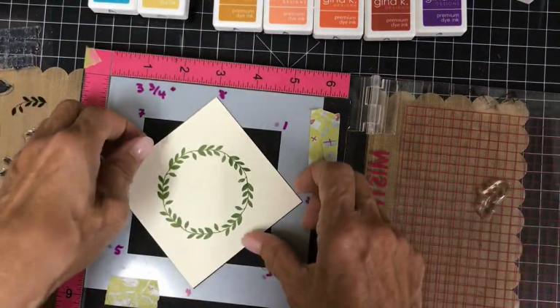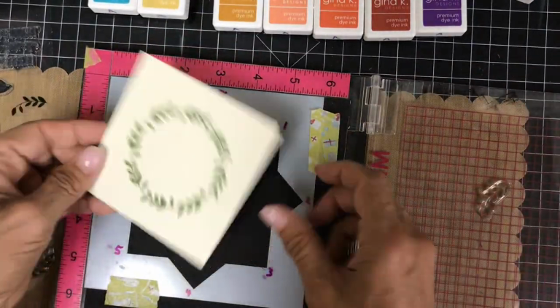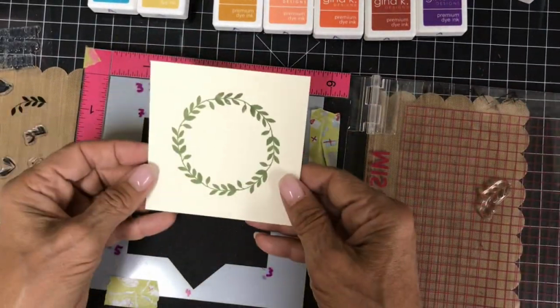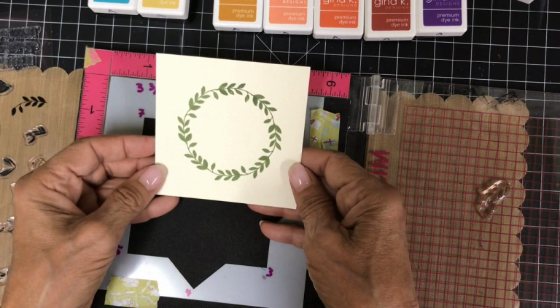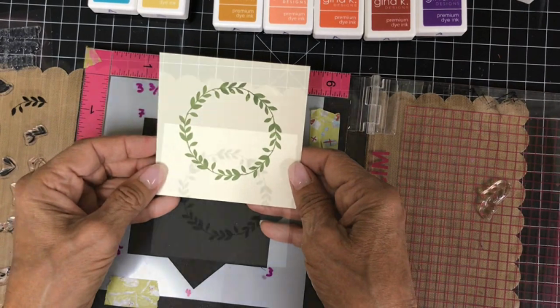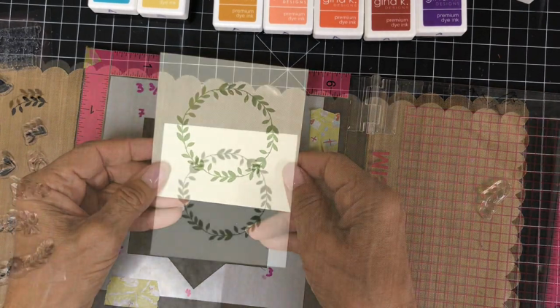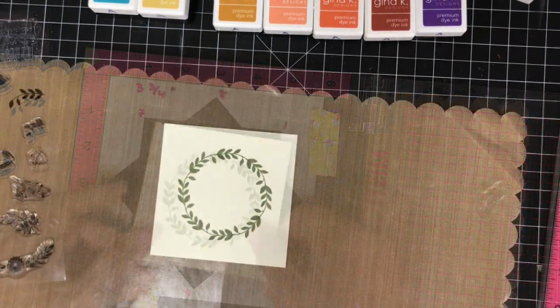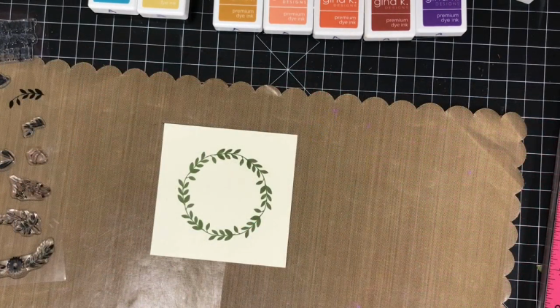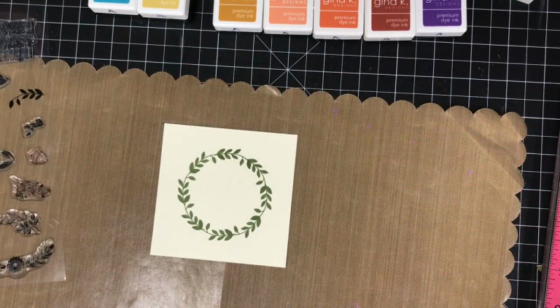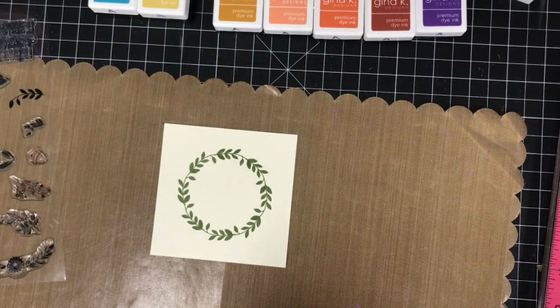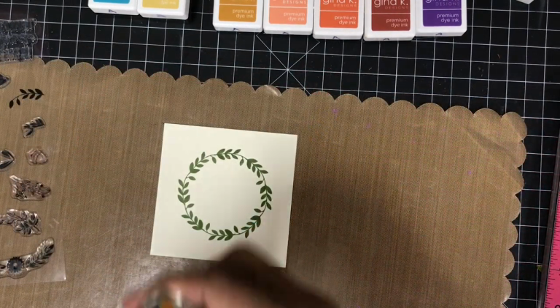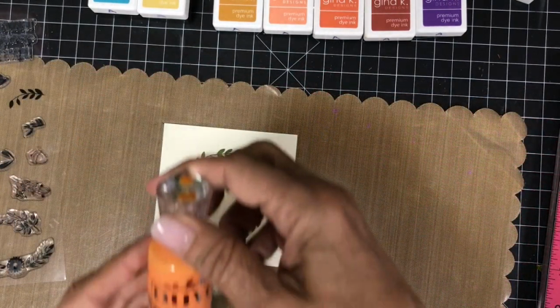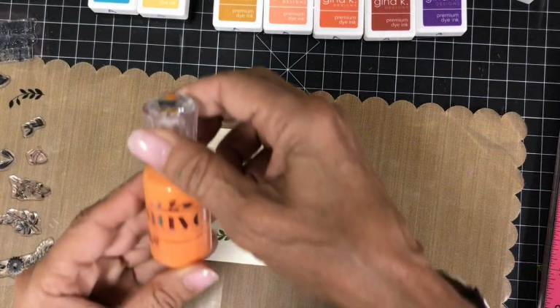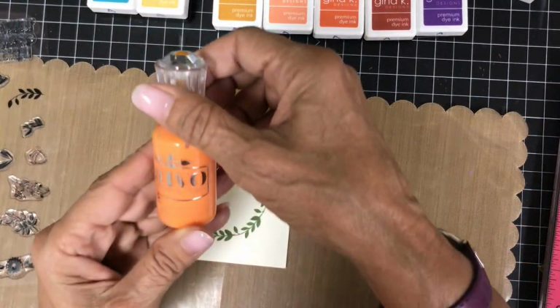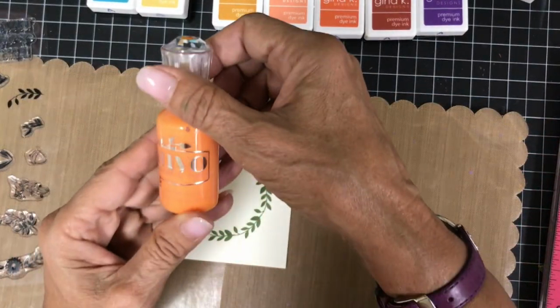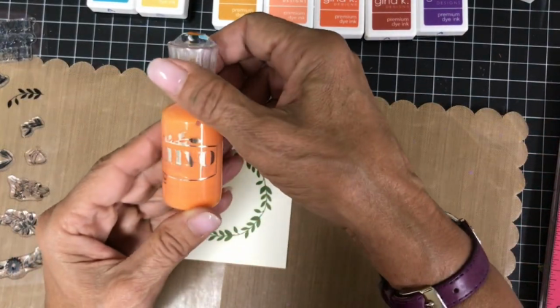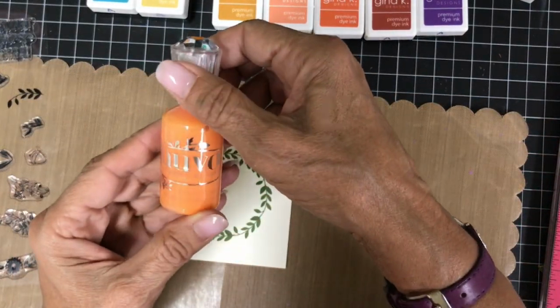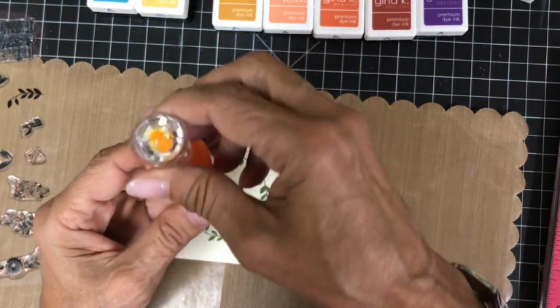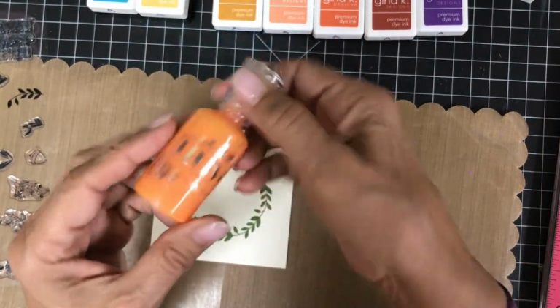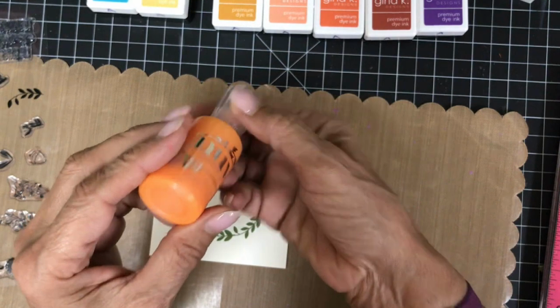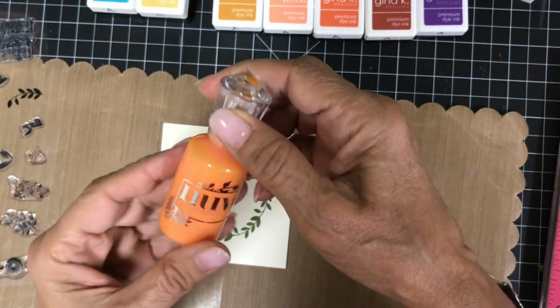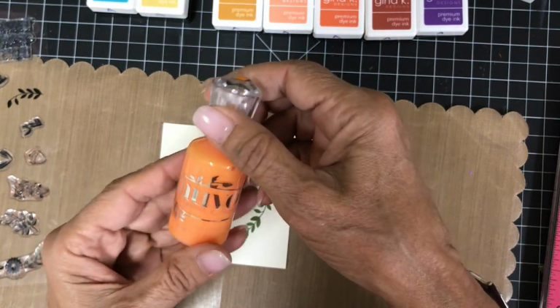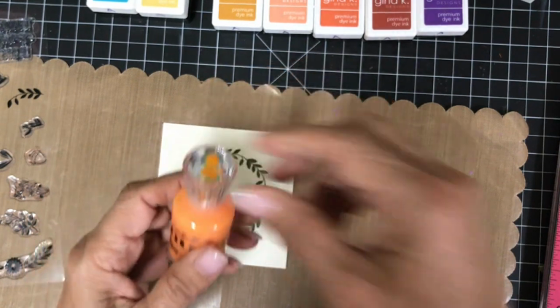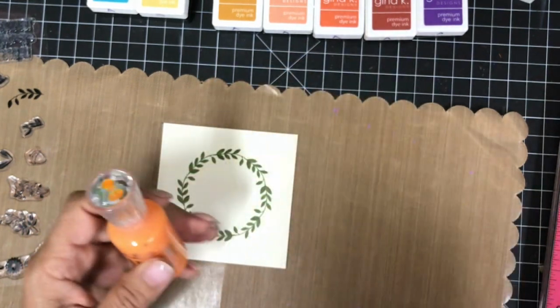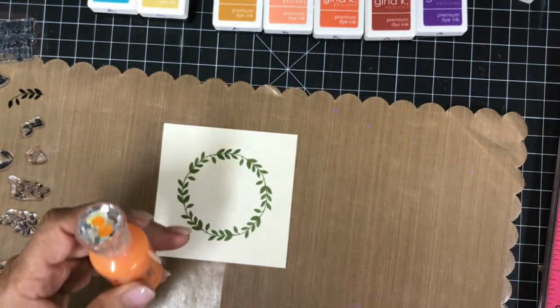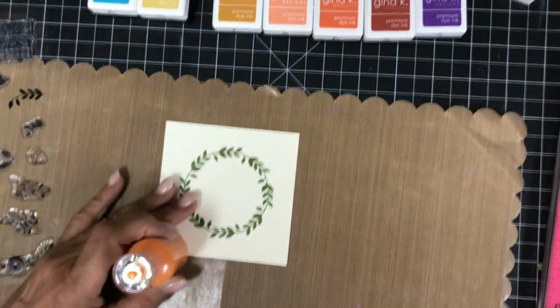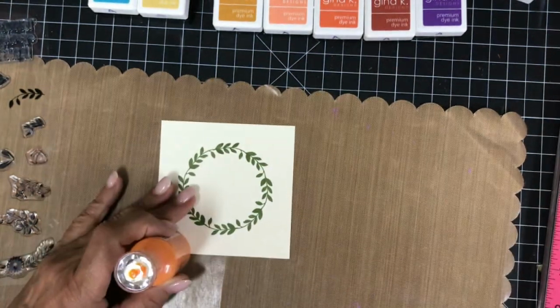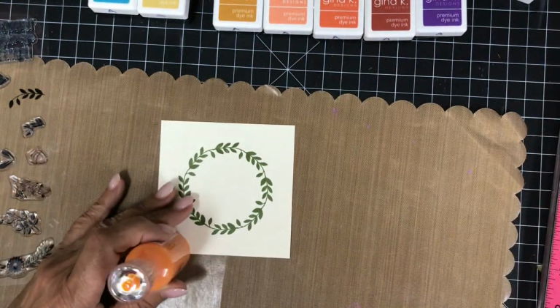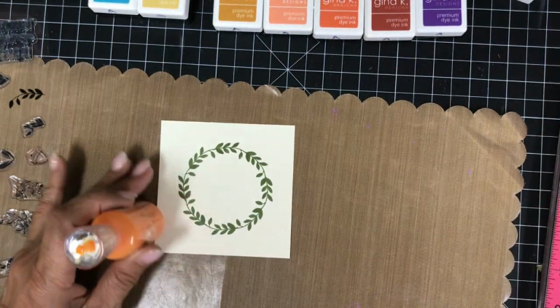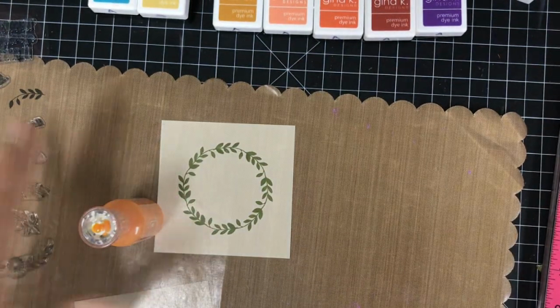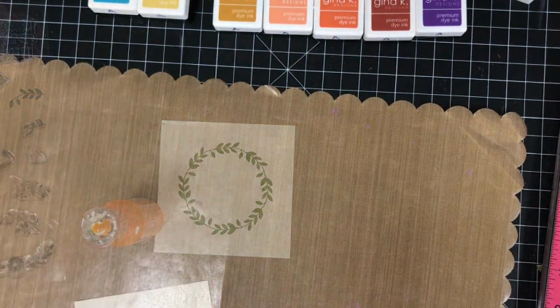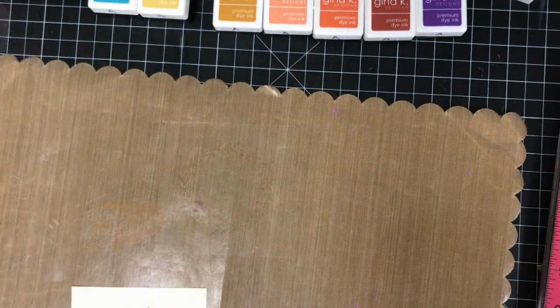It's a beautiful simple wreath, almost like a laurel leaf wreath. I dress this up a bit by making little berries with Nuvo Crystal Drops in Ripened Pumpkin. I set this aside to dry and will return to it later to make it into a card.